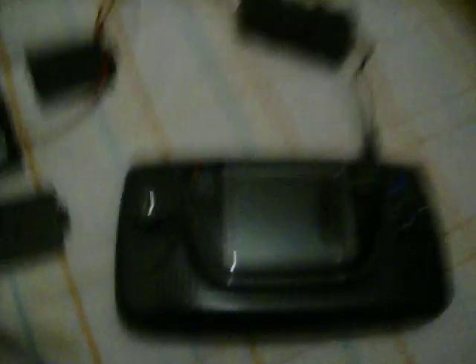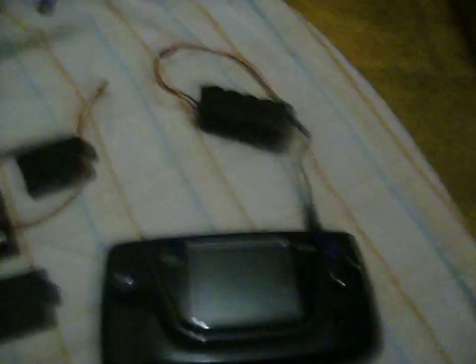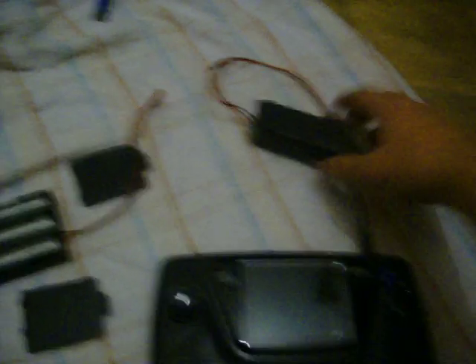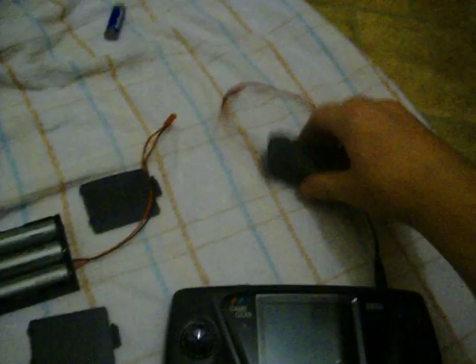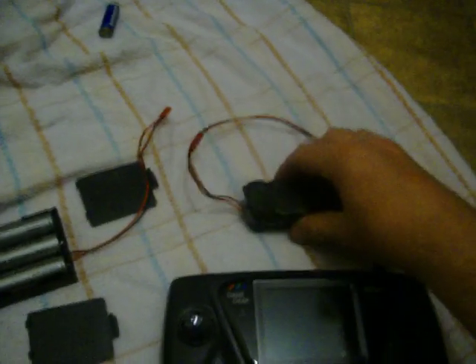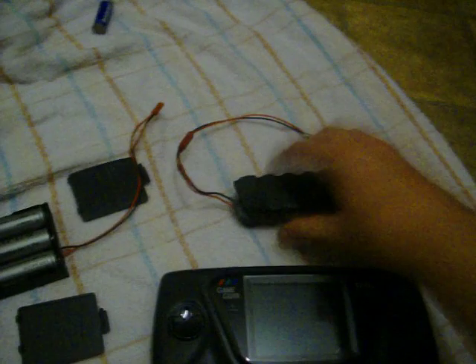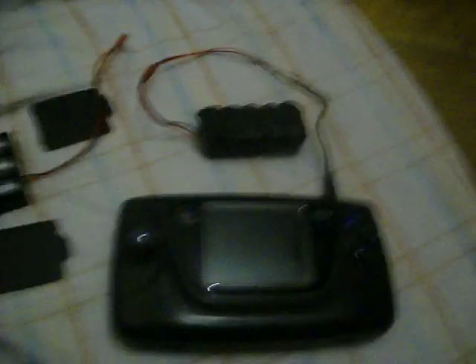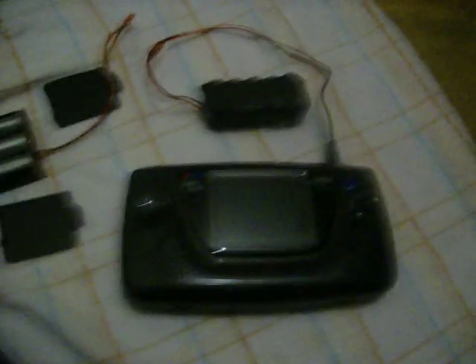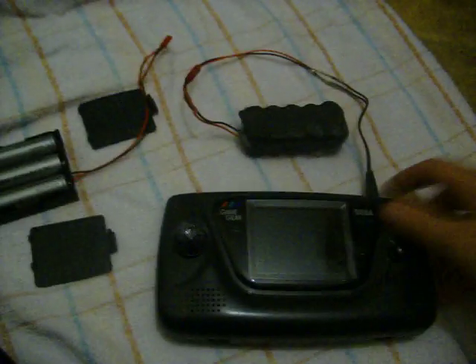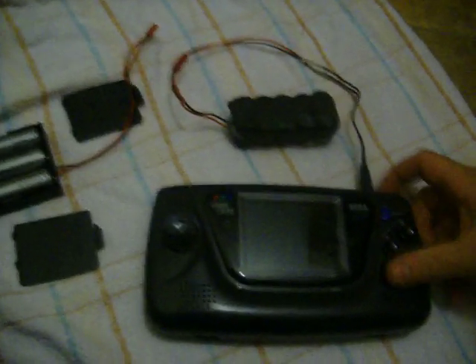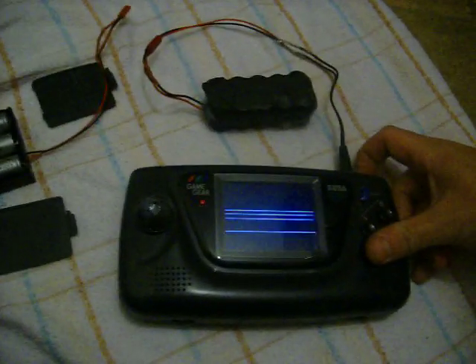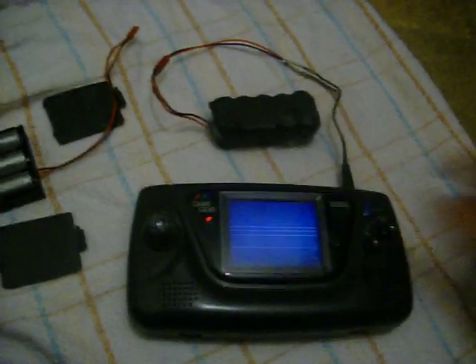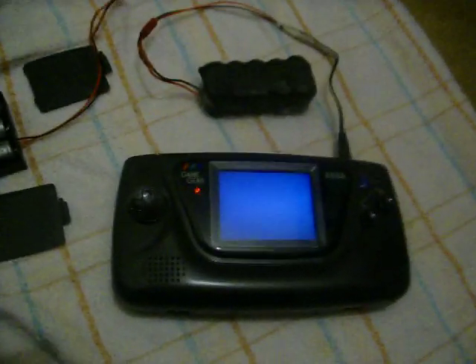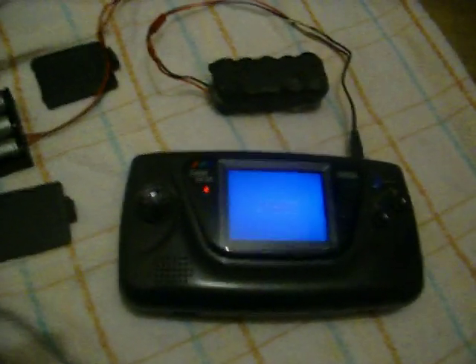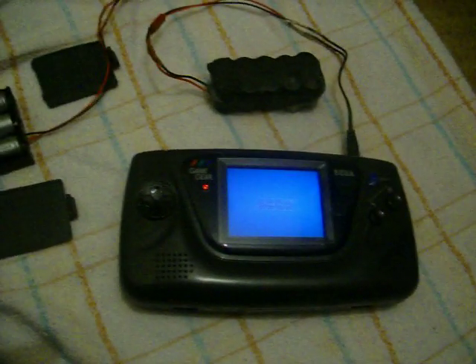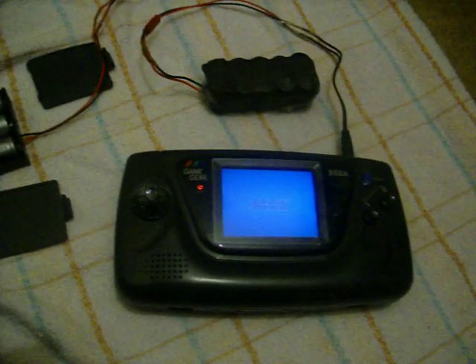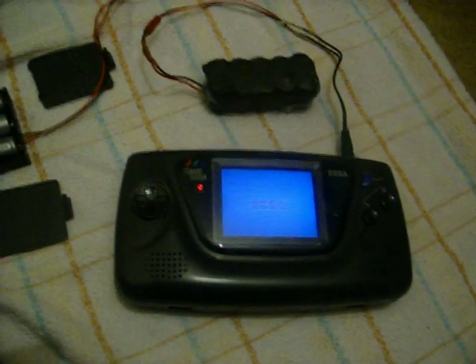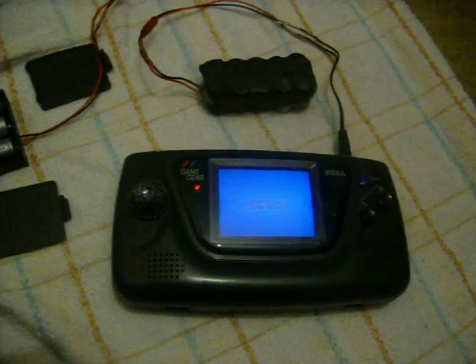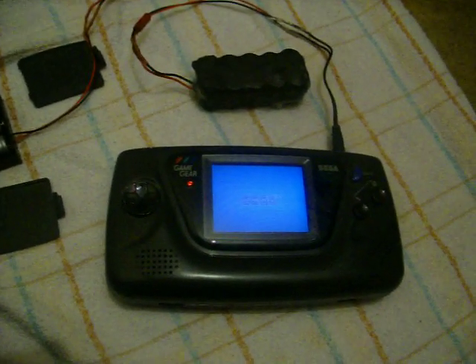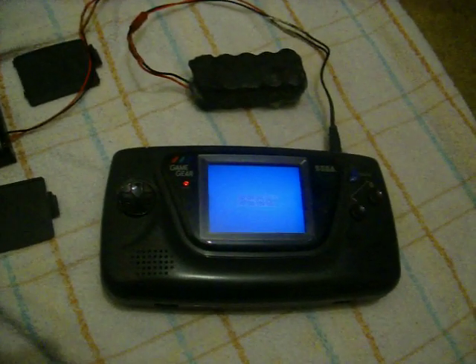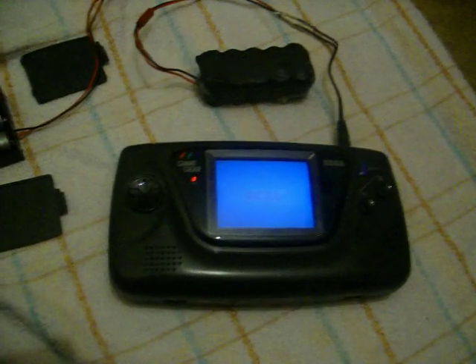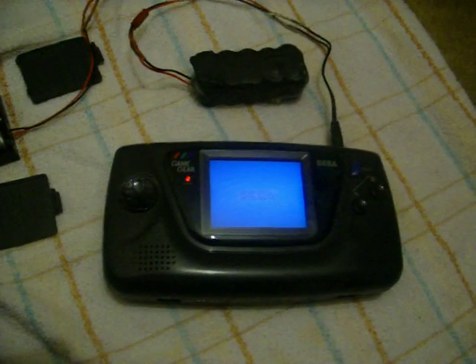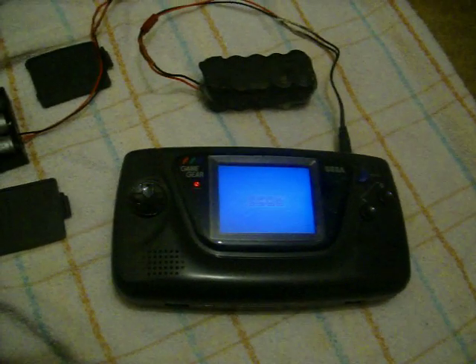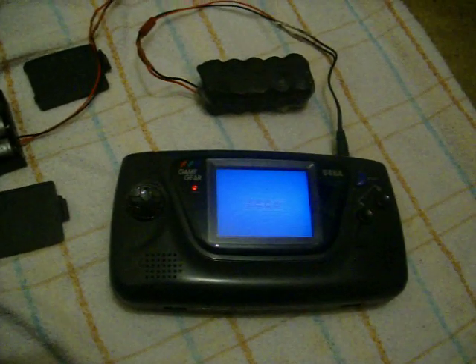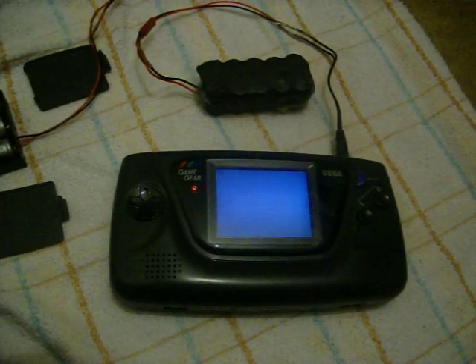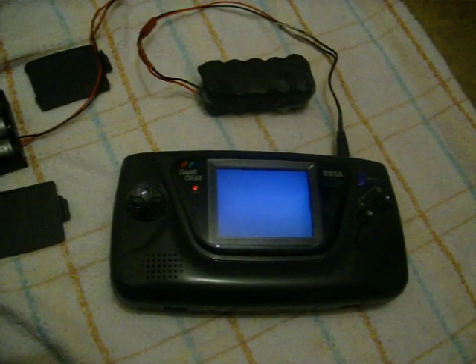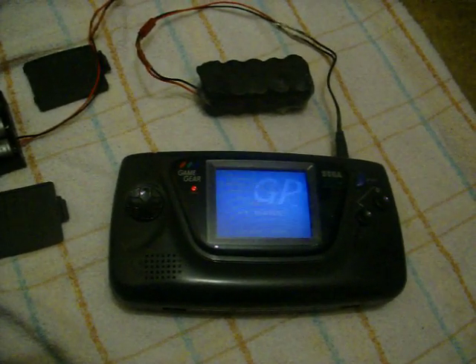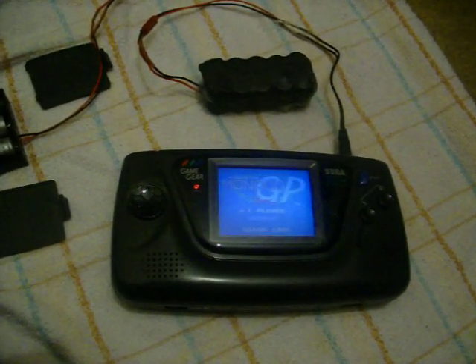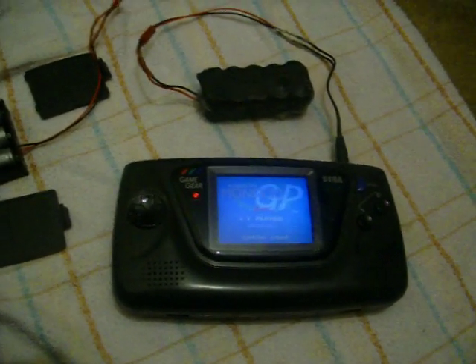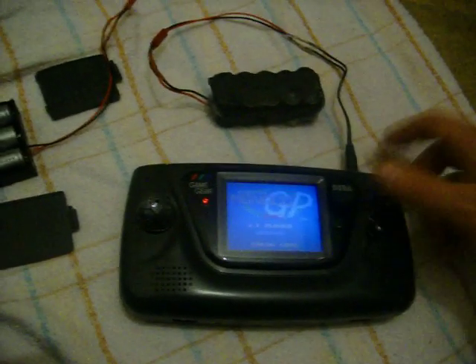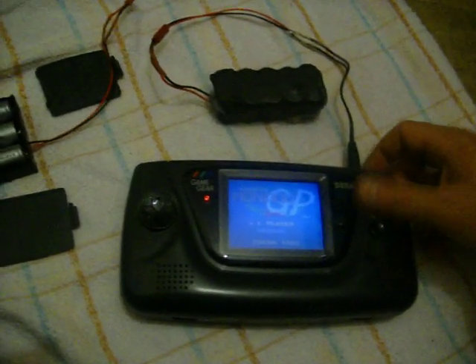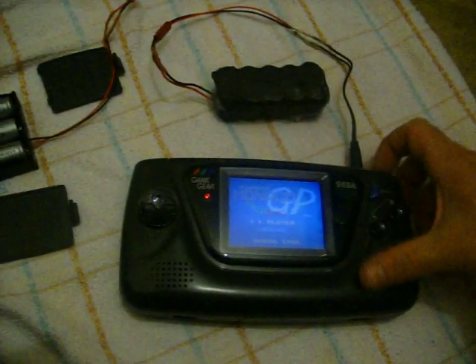So there we are, connected to the Mini T battery — see if it works. Sega. Super Monaco Grand Prix.